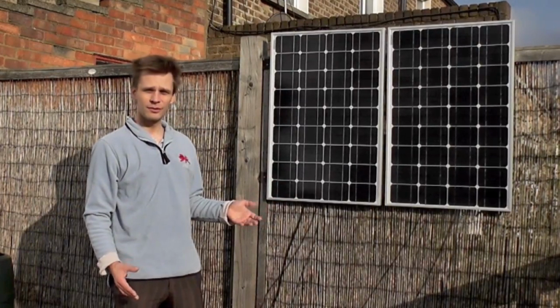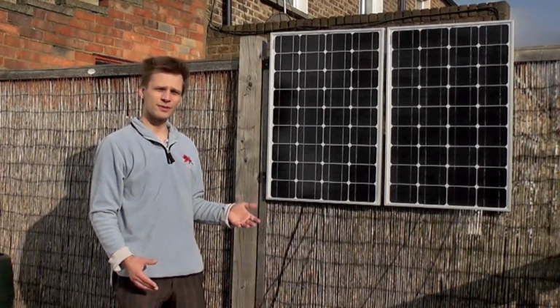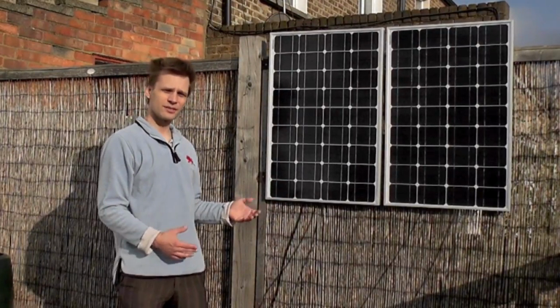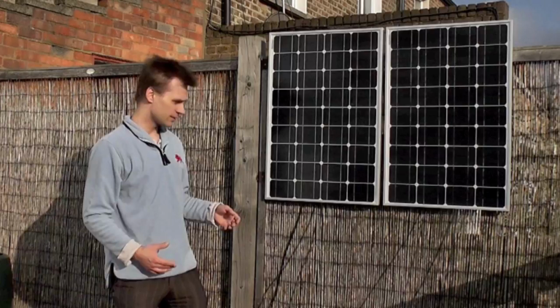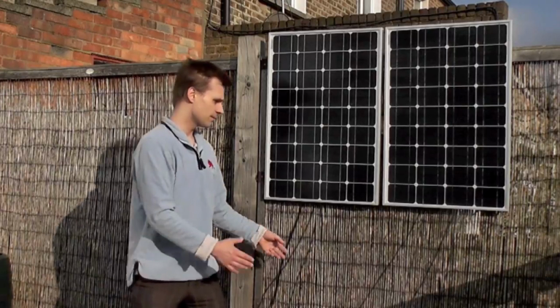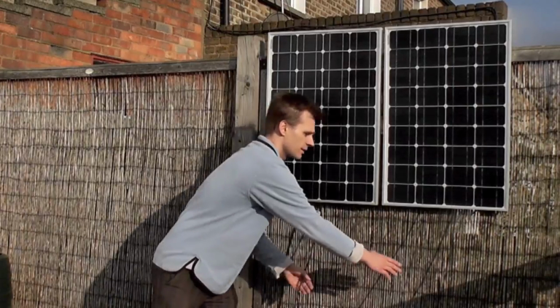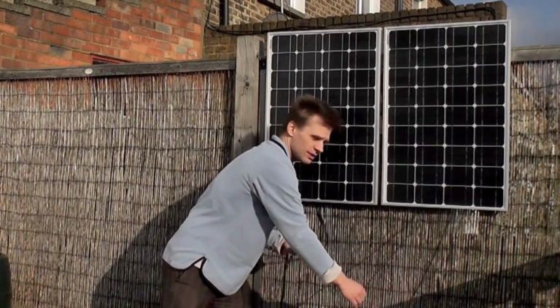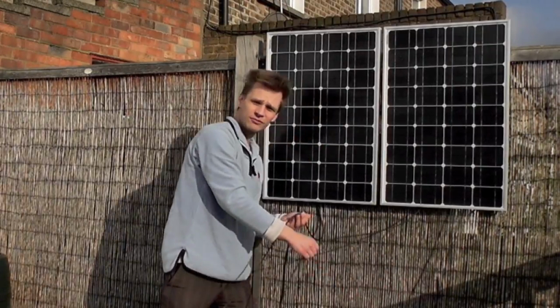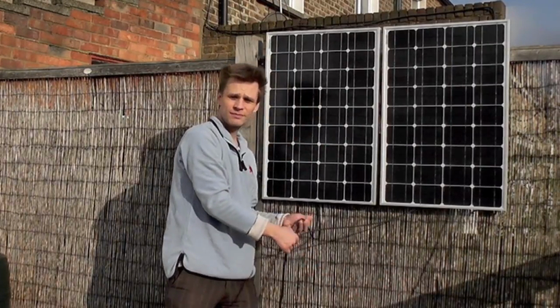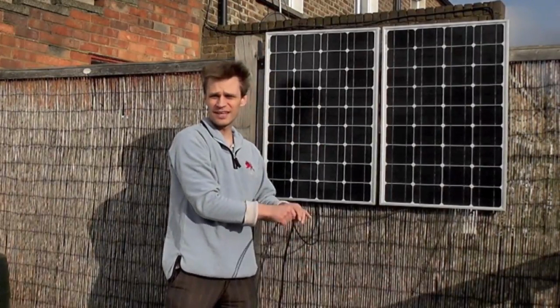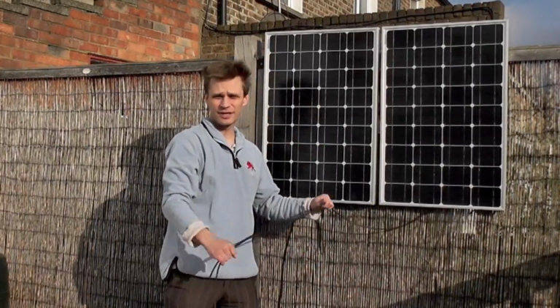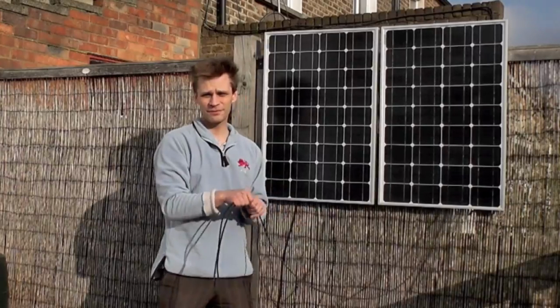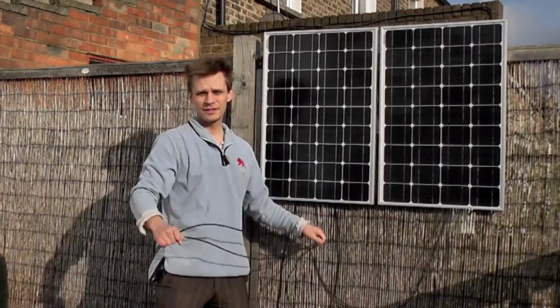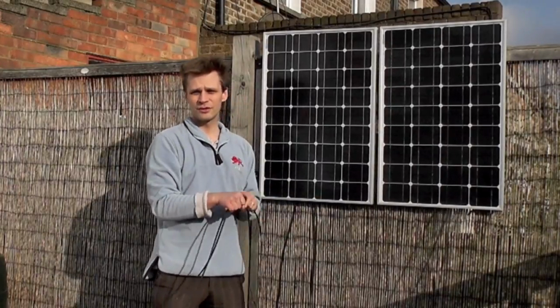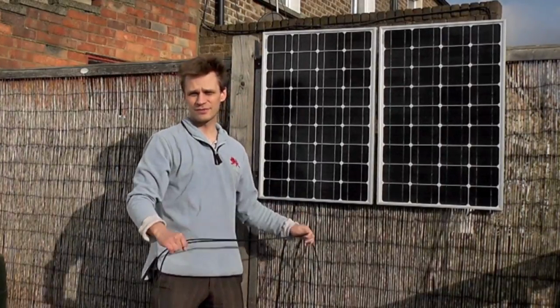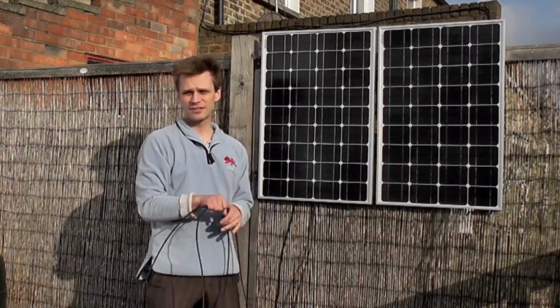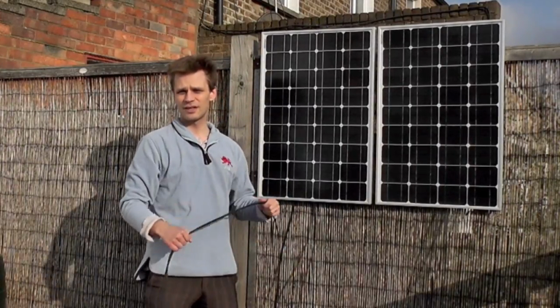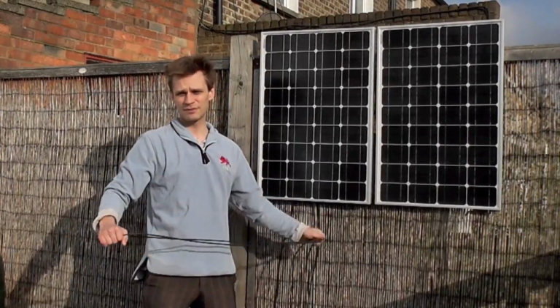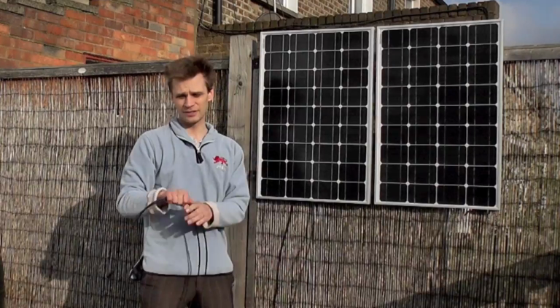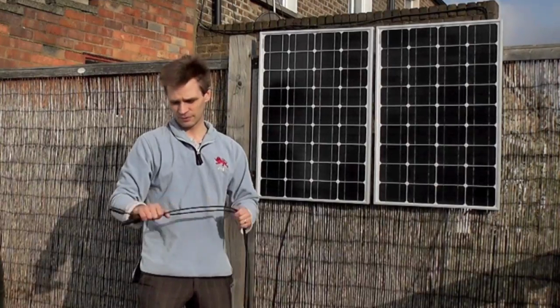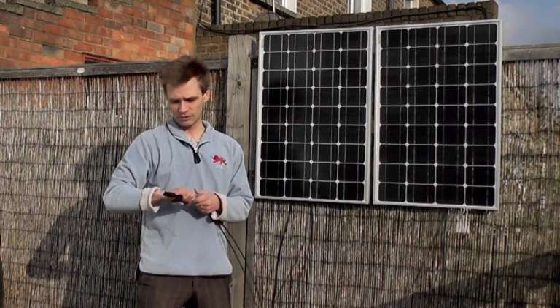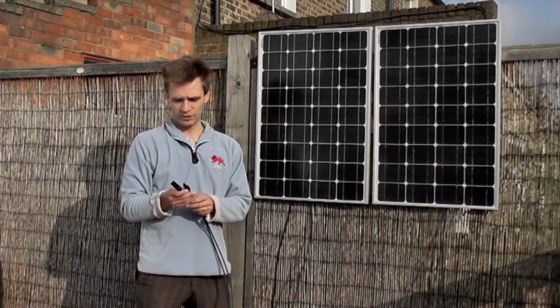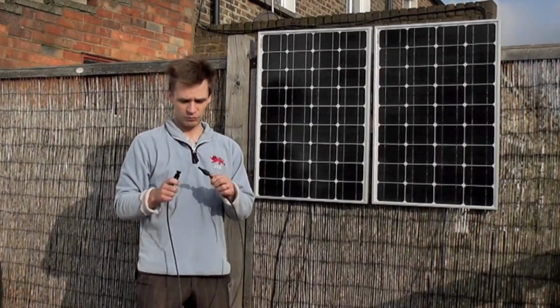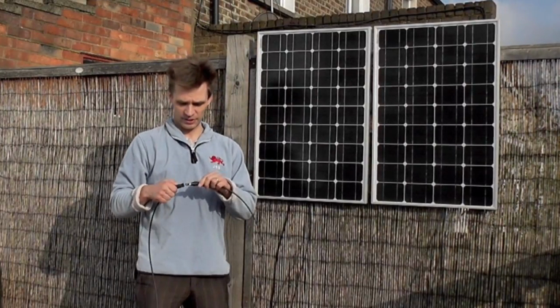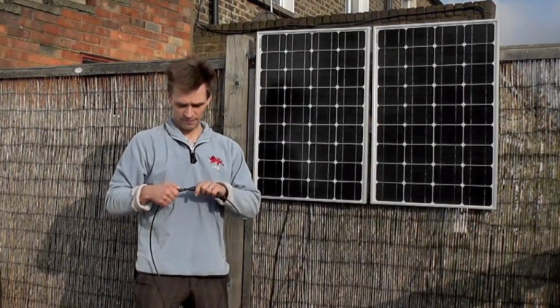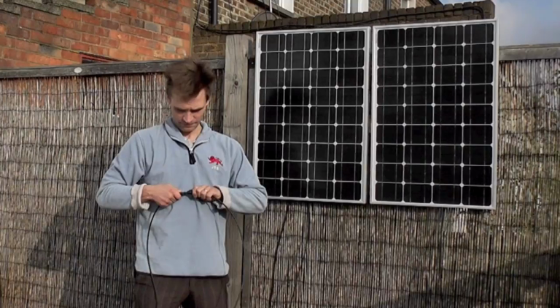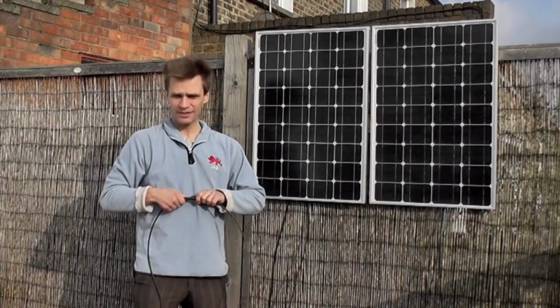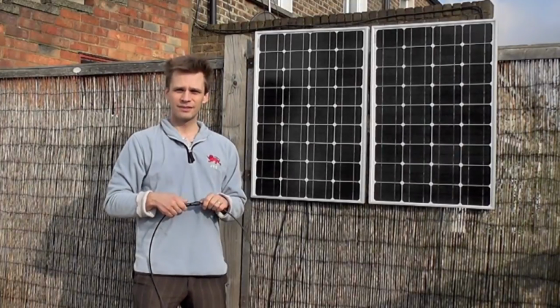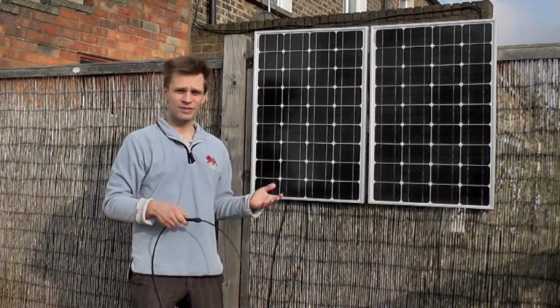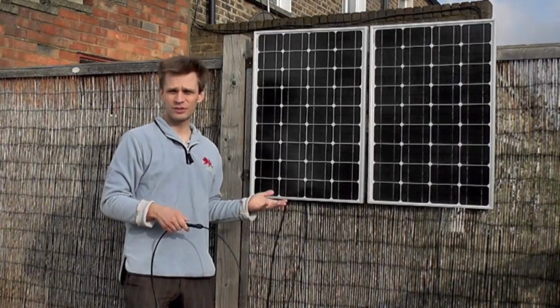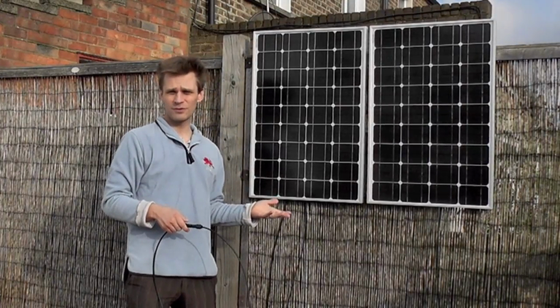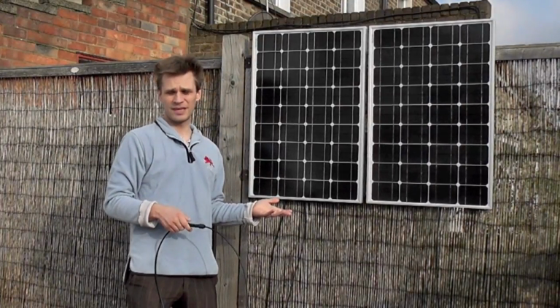All you need to do is link the two panels together. Take the positive from one, the negative from the other, and on the ends of the leads are the MC4 connectors. All you do is clip these together. Now you have the equivalent of a 24-volt panel.